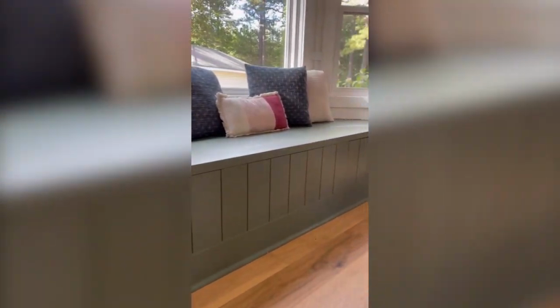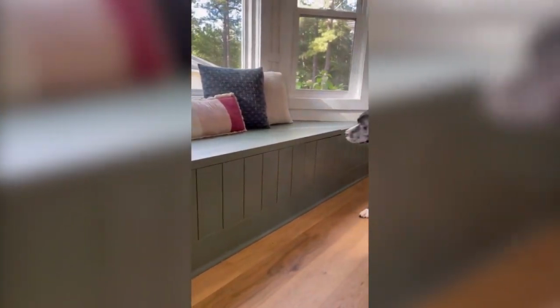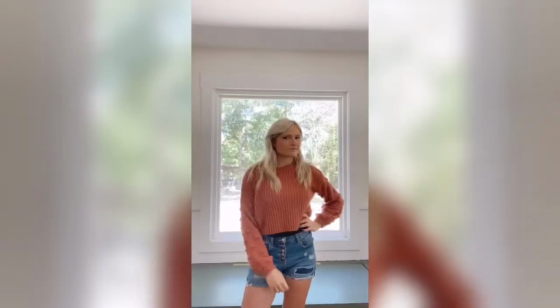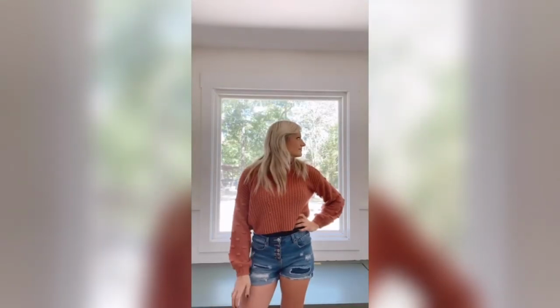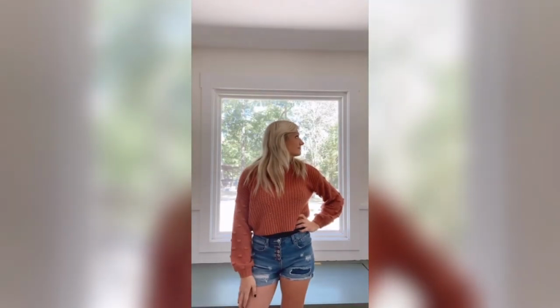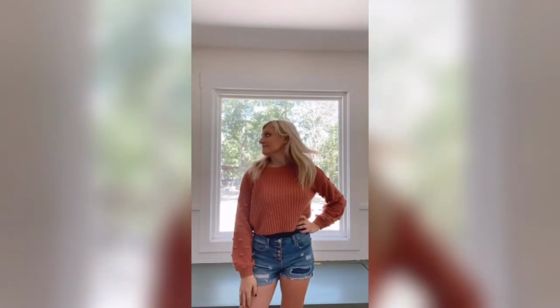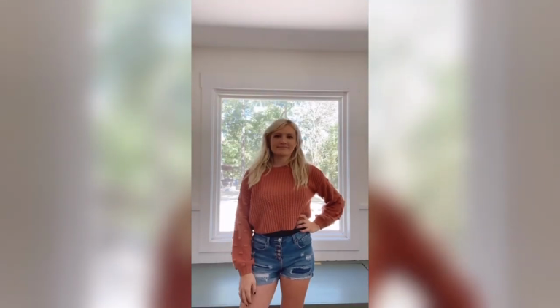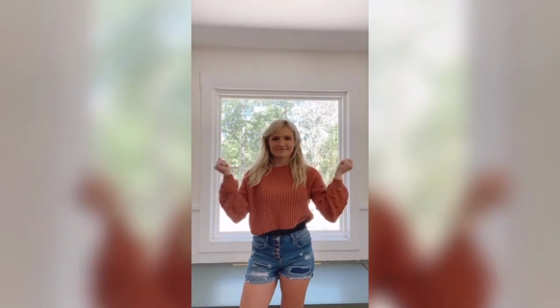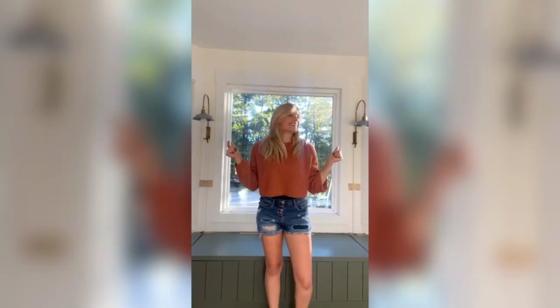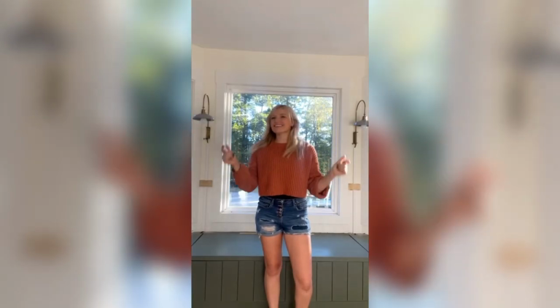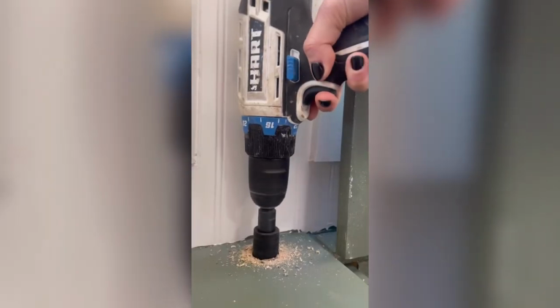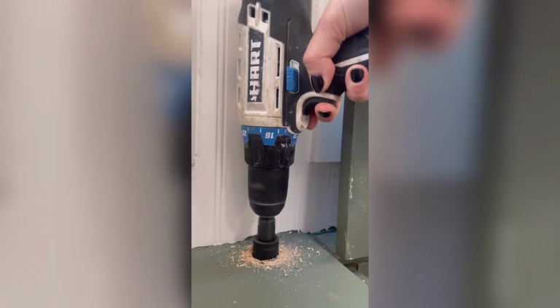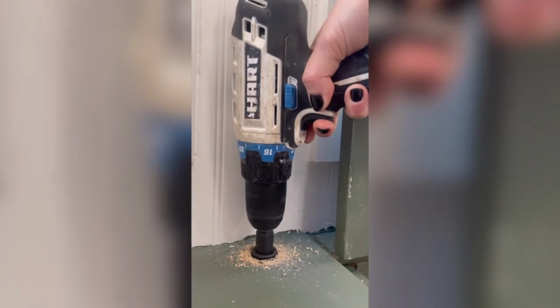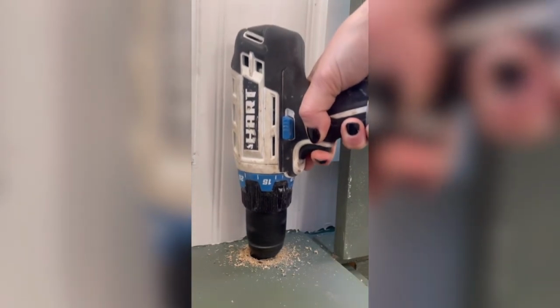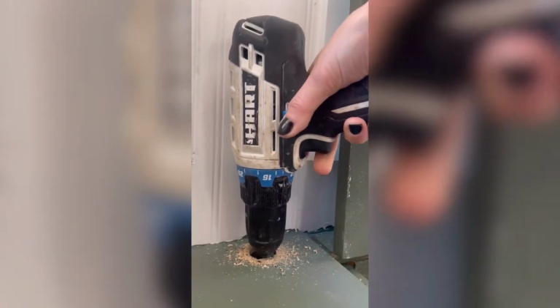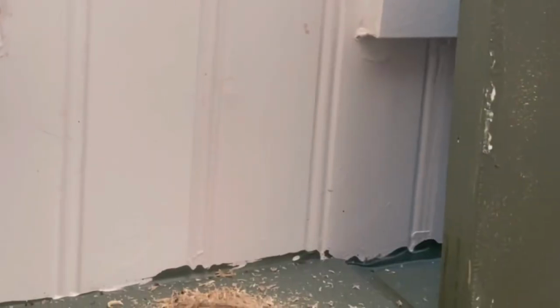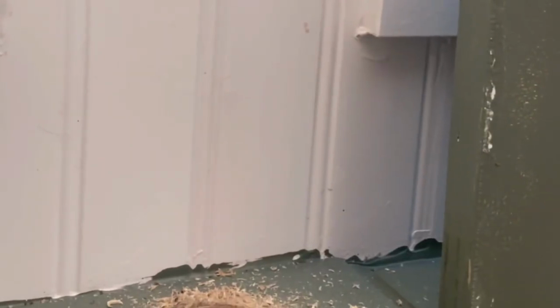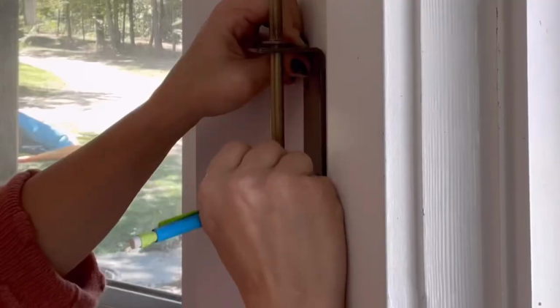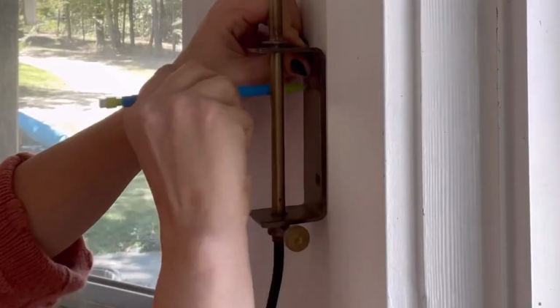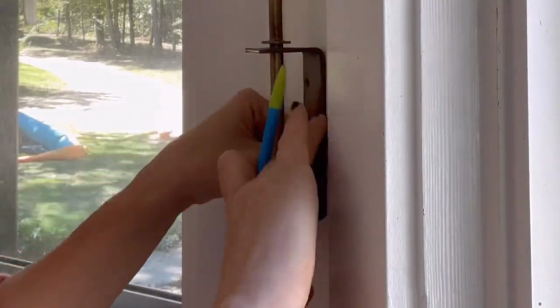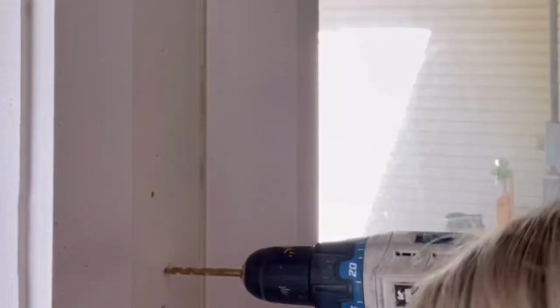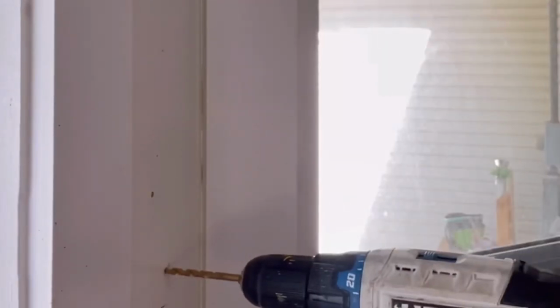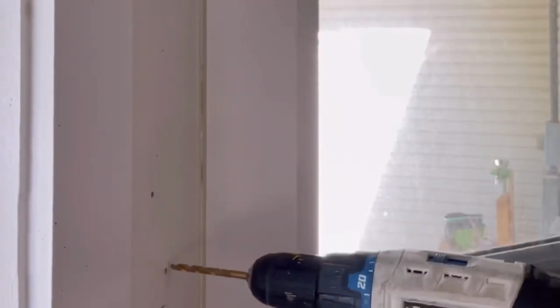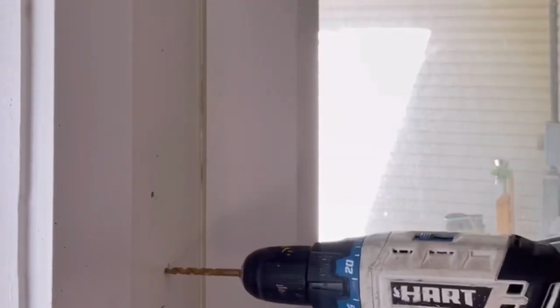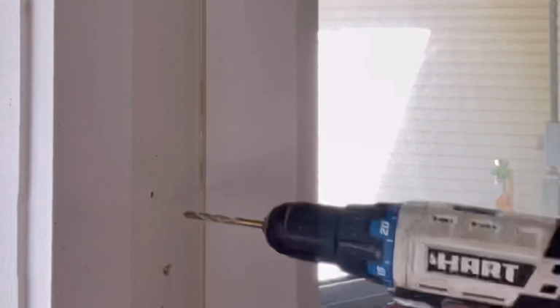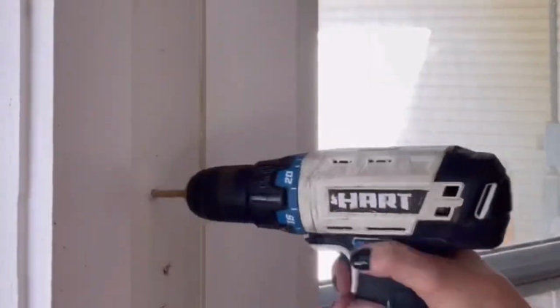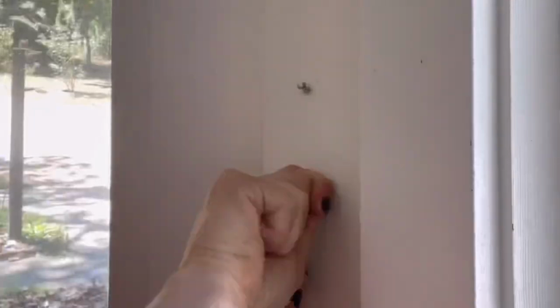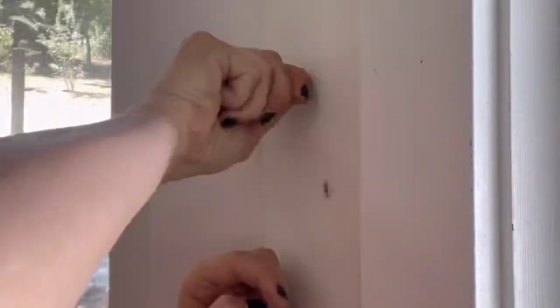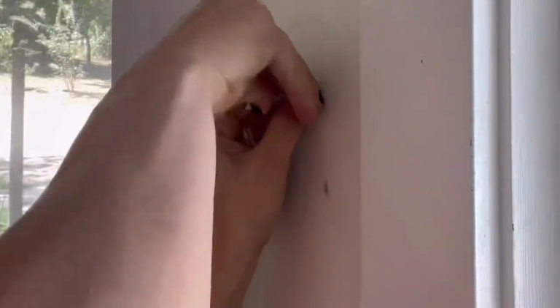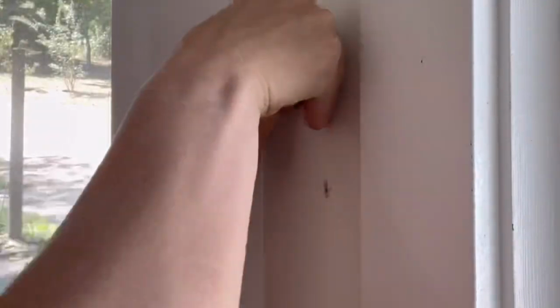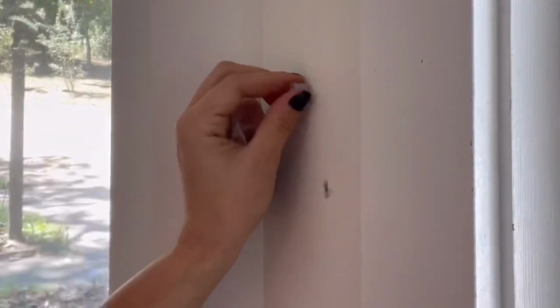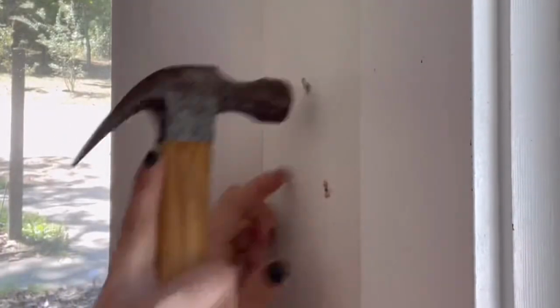Now that the built-in bench is done, we can move on to the lighting. I really wanted some cool sconce lighting, but obviously I didn't want to hardwire anything in. So I'm going to show you how we took these regular sconces and made them turn on with a switch without having to hardwire a thing.